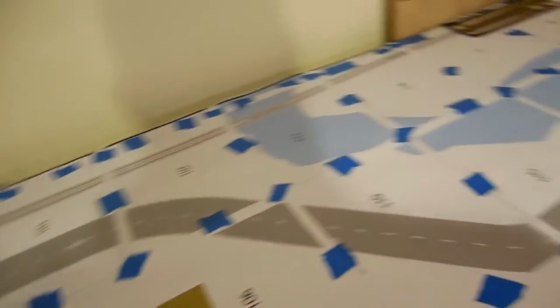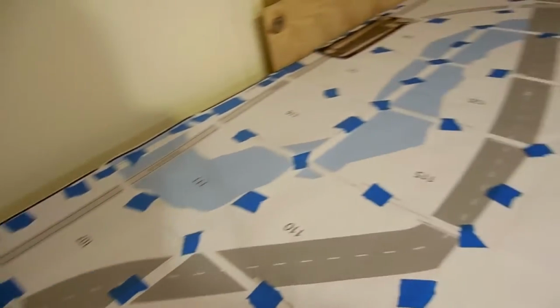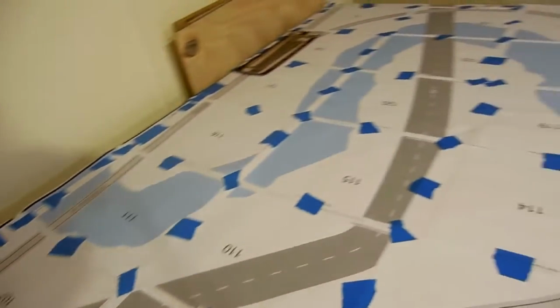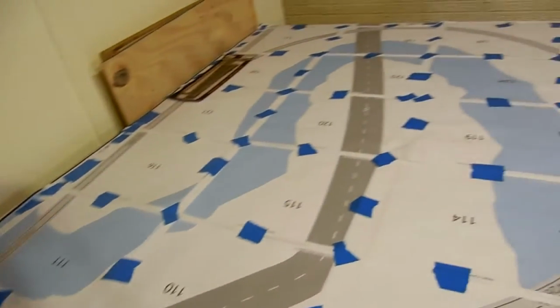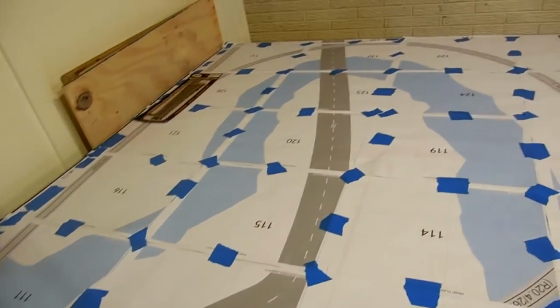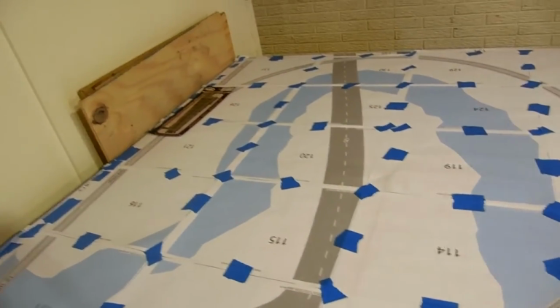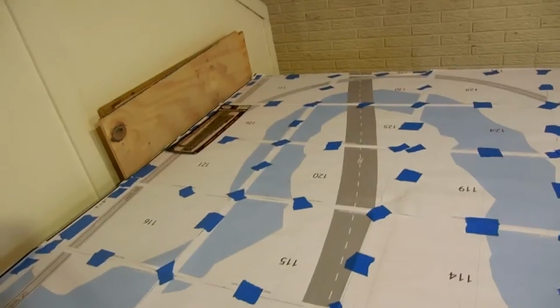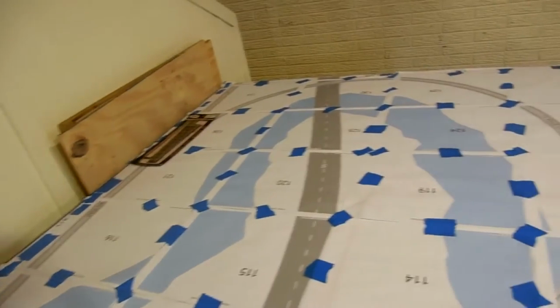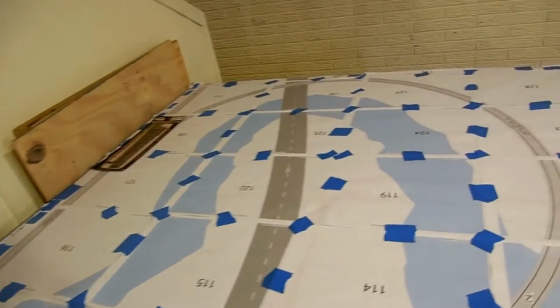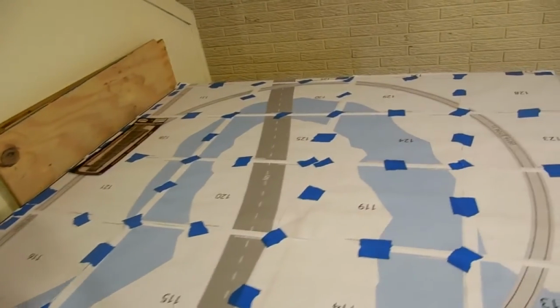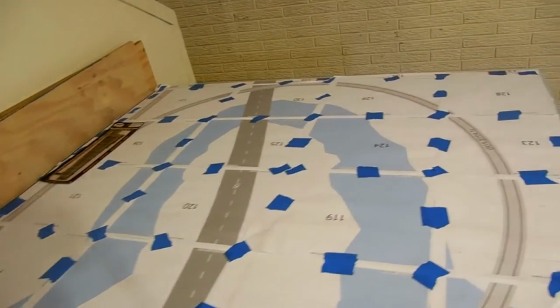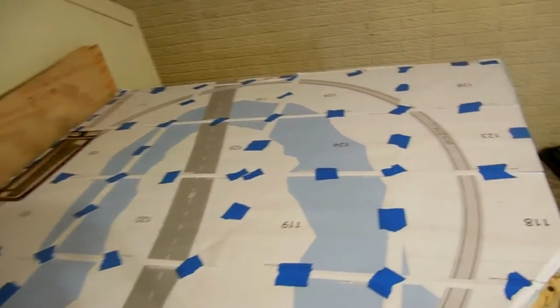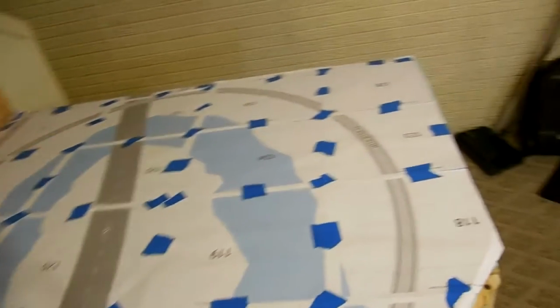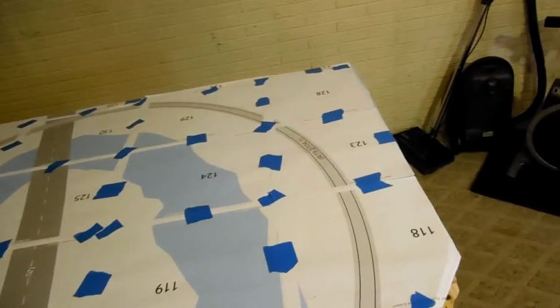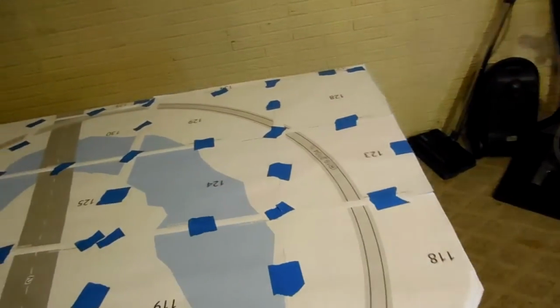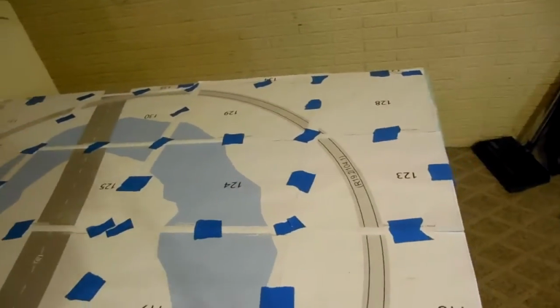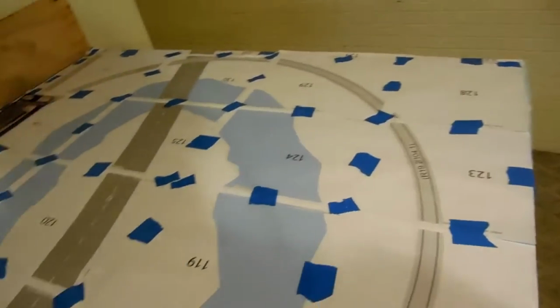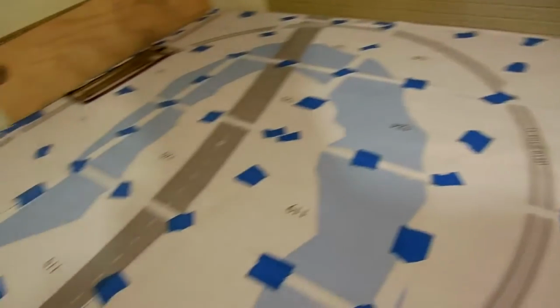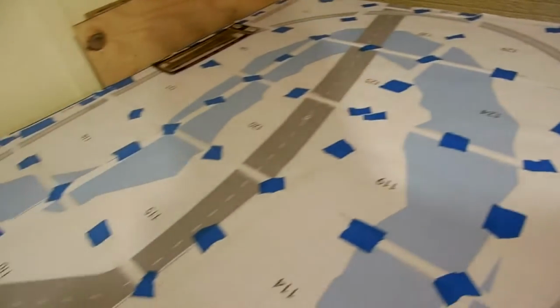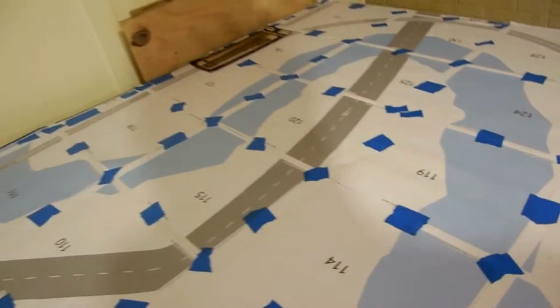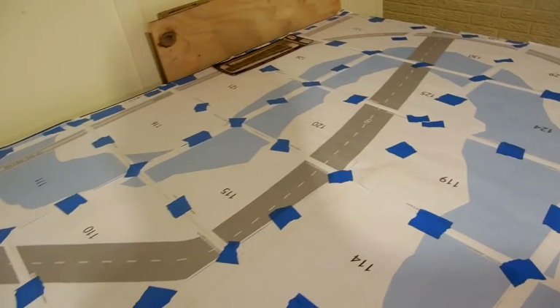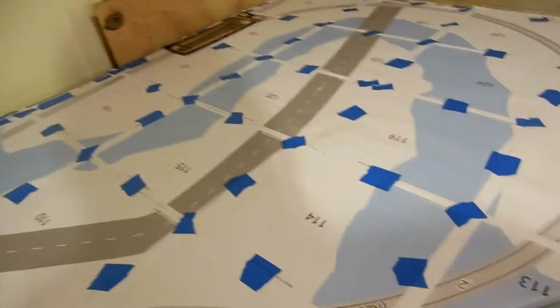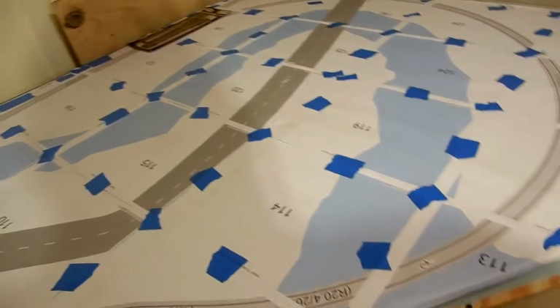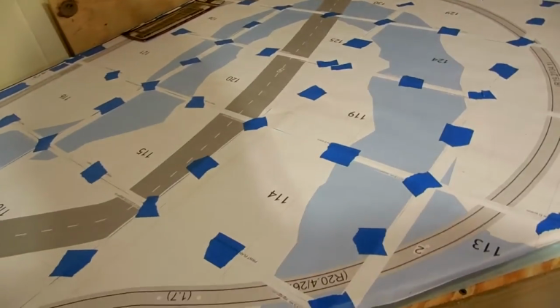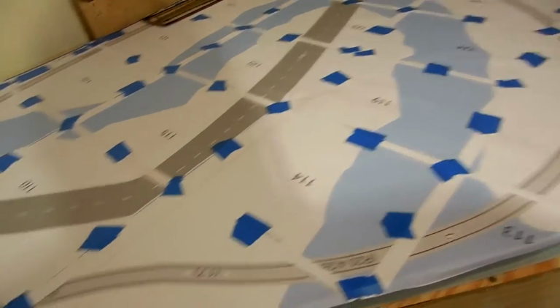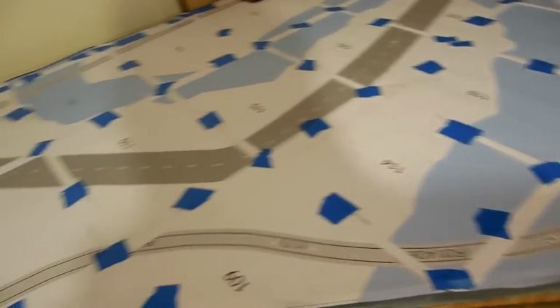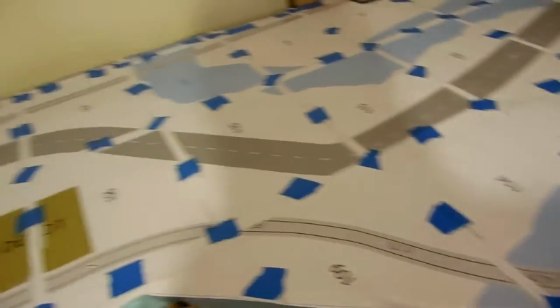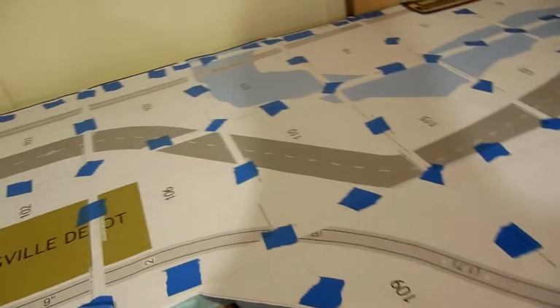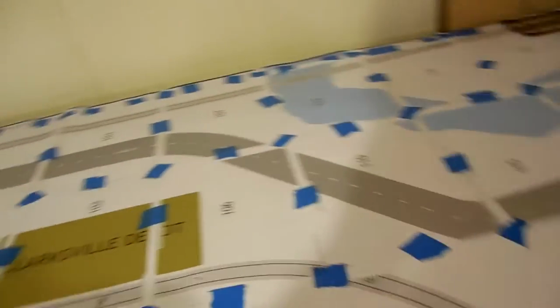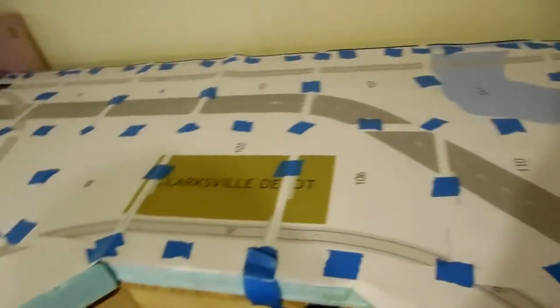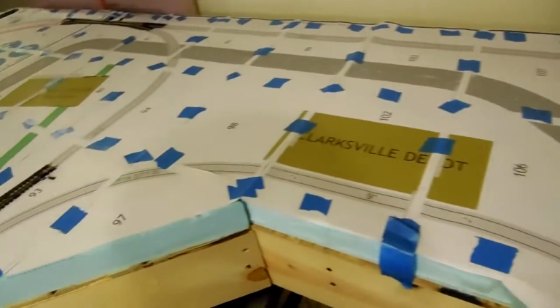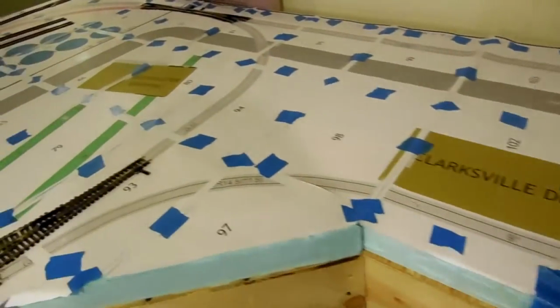It's a 10 by 12 foot L-shaped layout. Got a lot of track yet to lay.